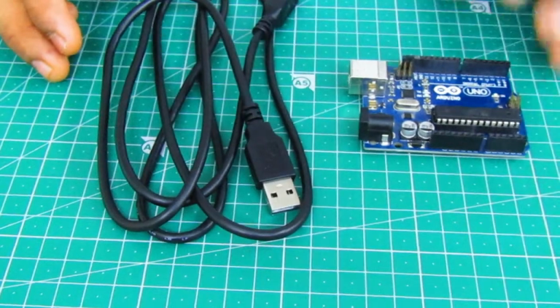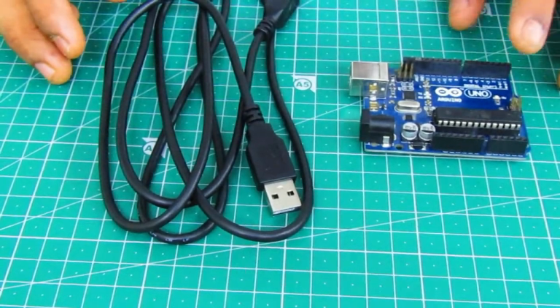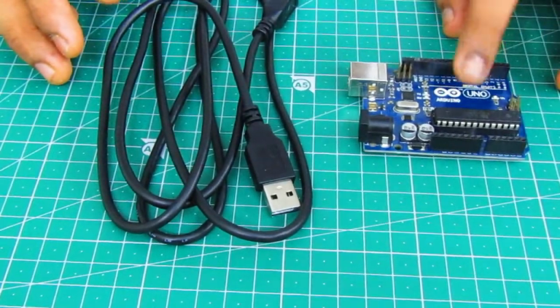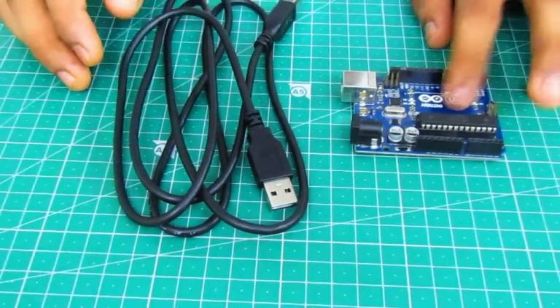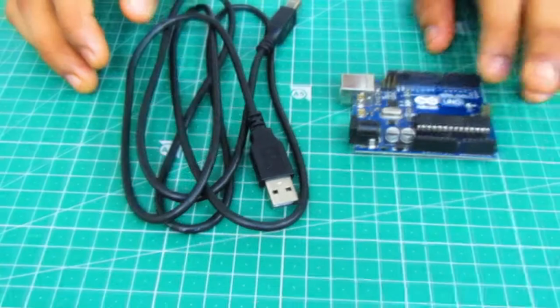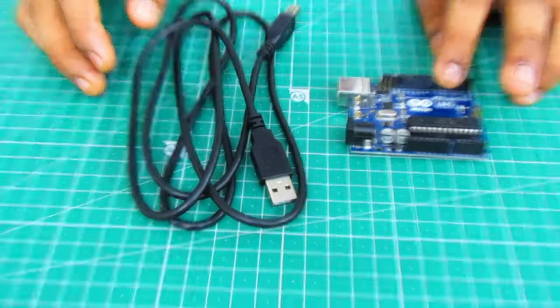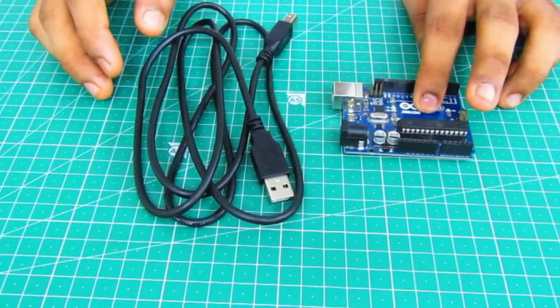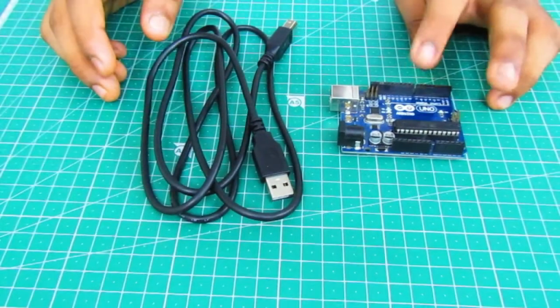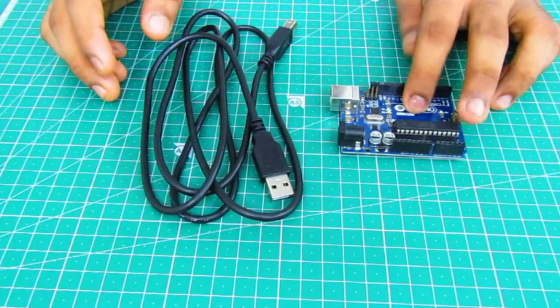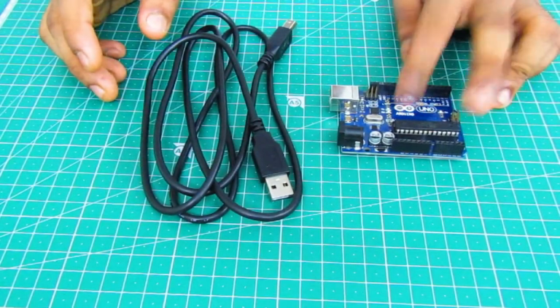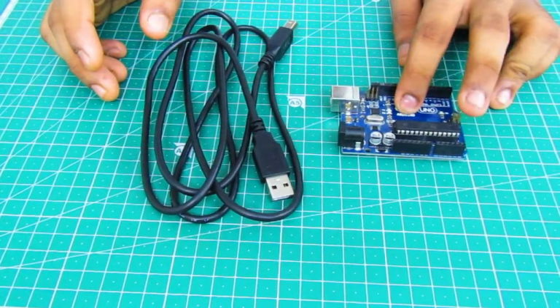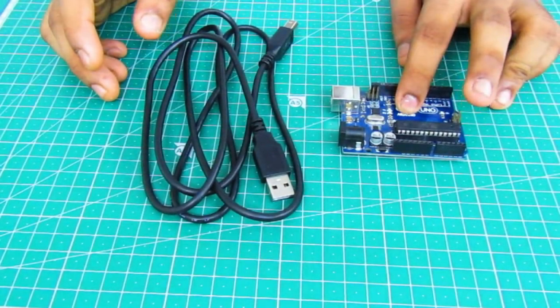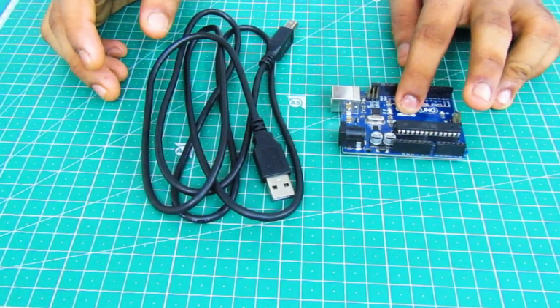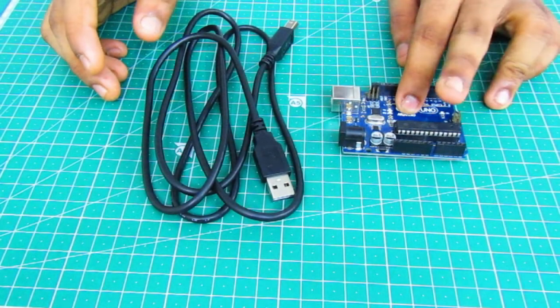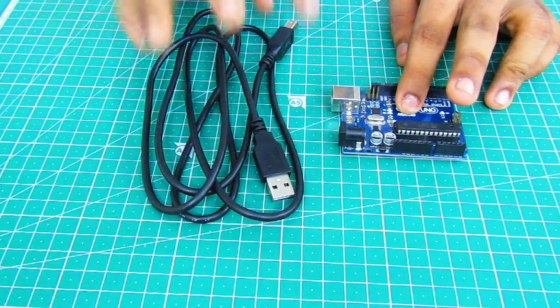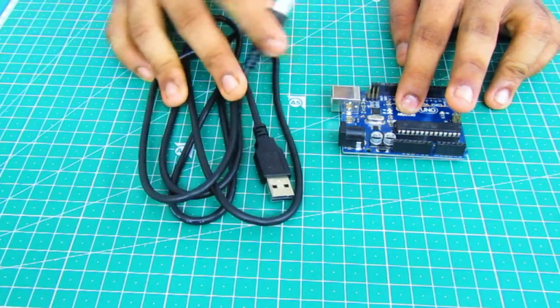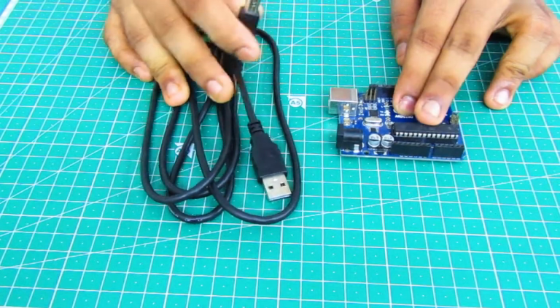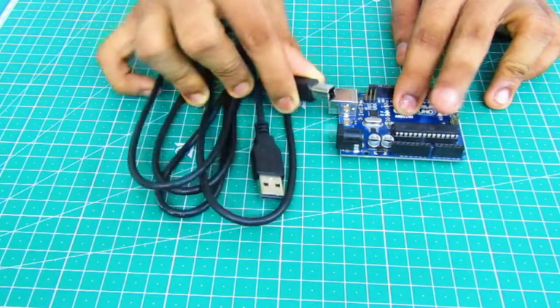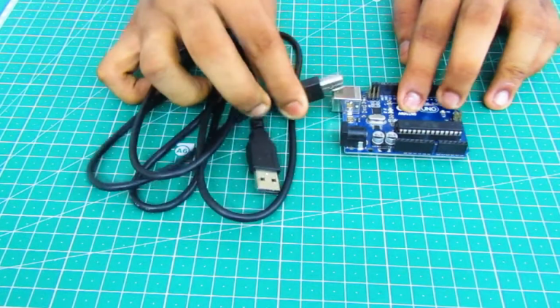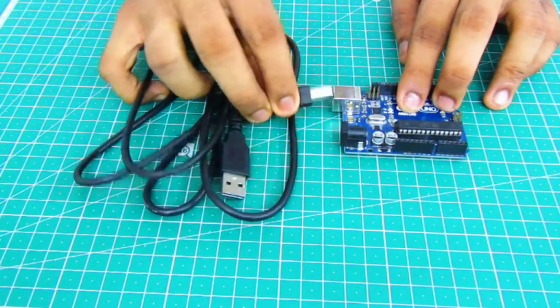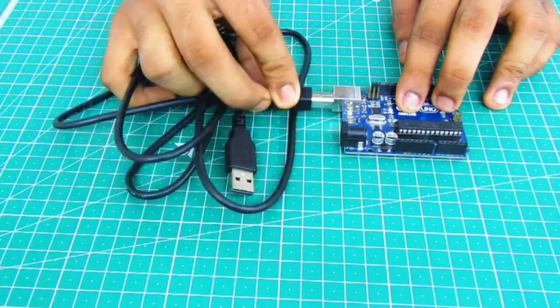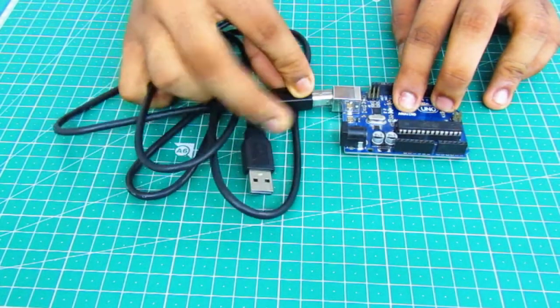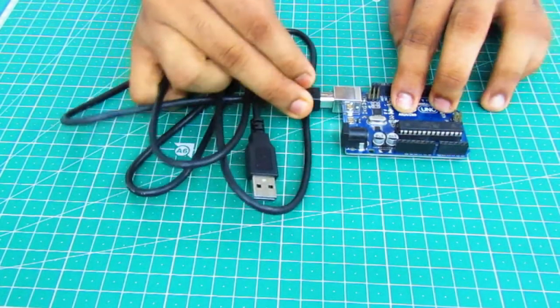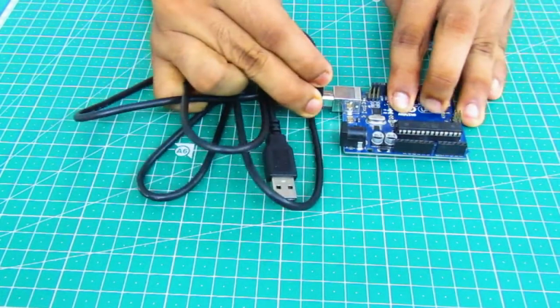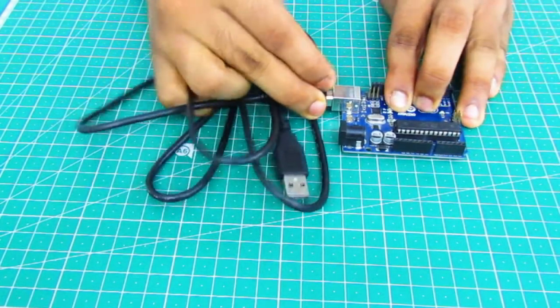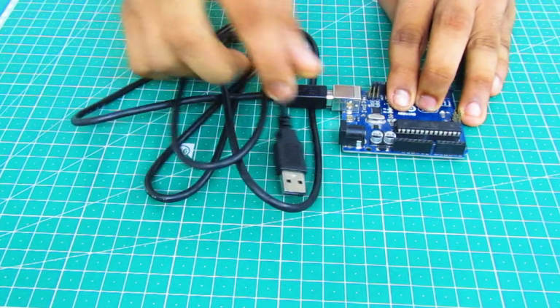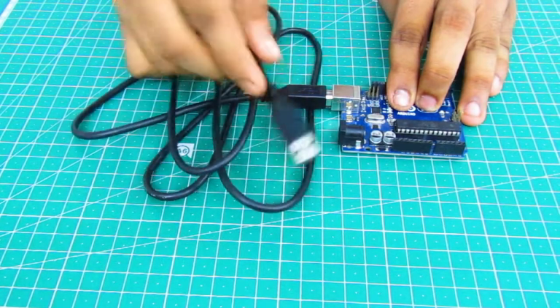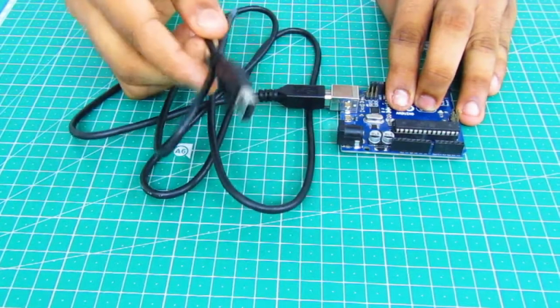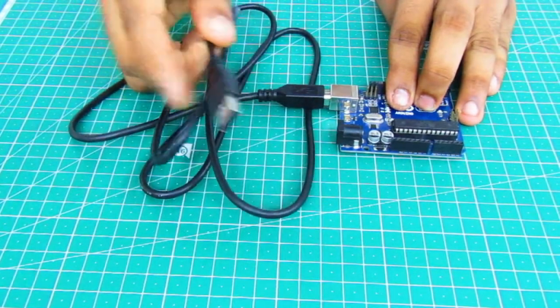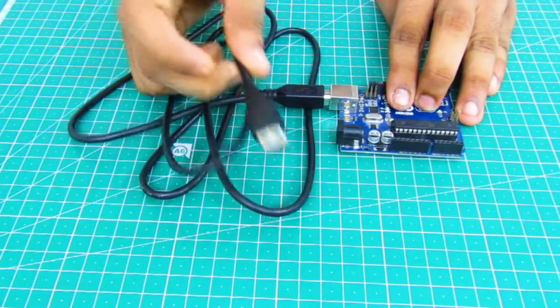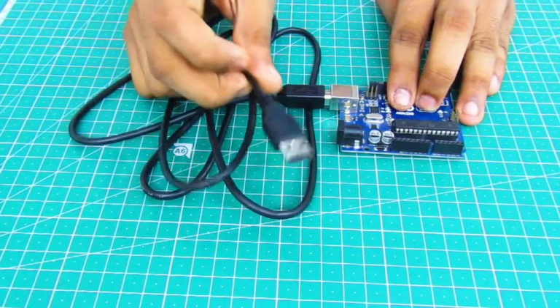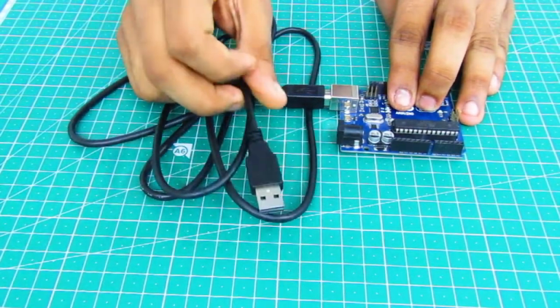Before starting our project, first we have to program the Arduino Uno by using the Arduino IDE app on our PC or laptop. We have the programming cable and we will connect the USB pin to the laptop or PC to run the program.